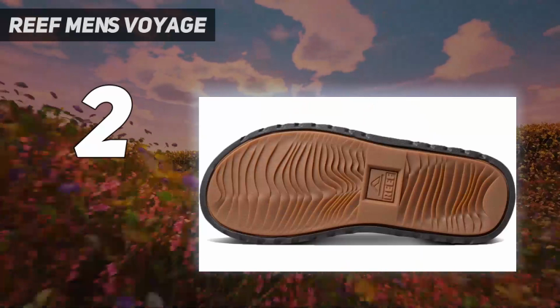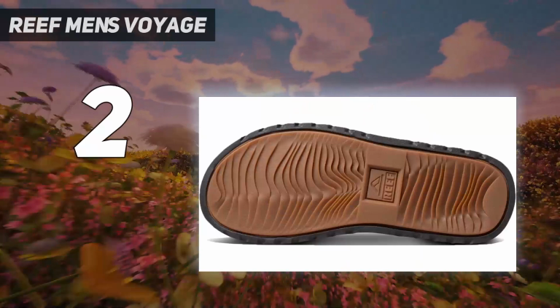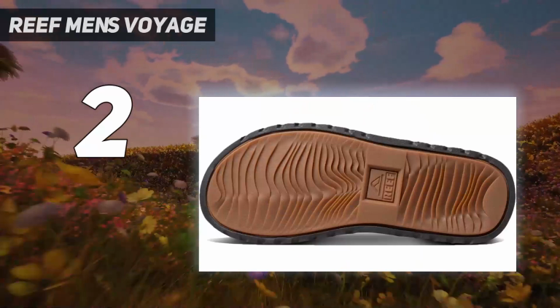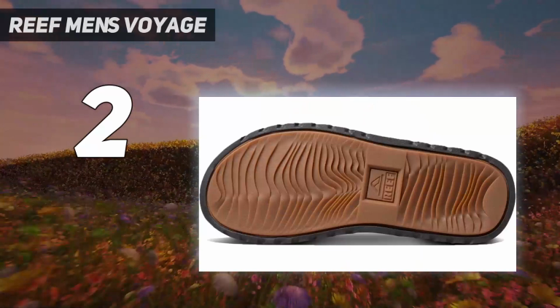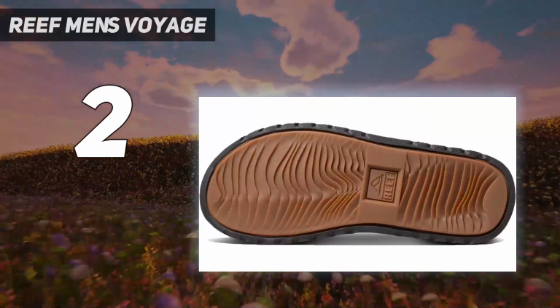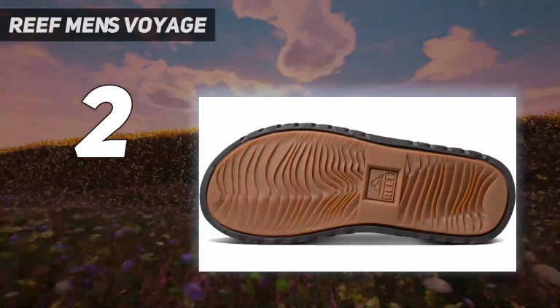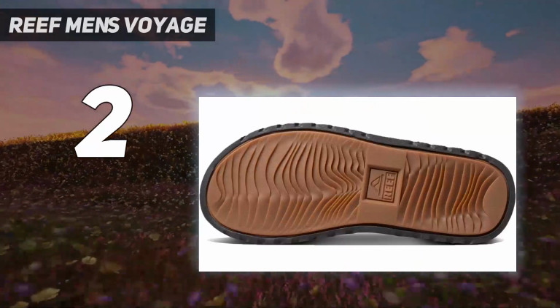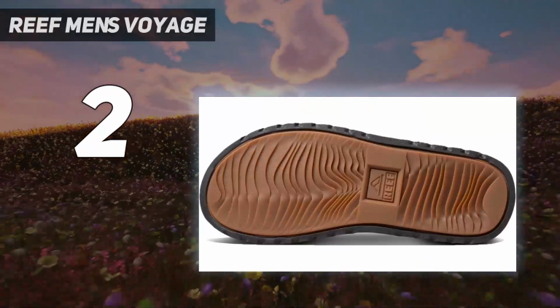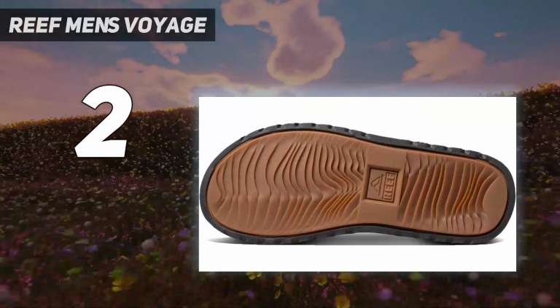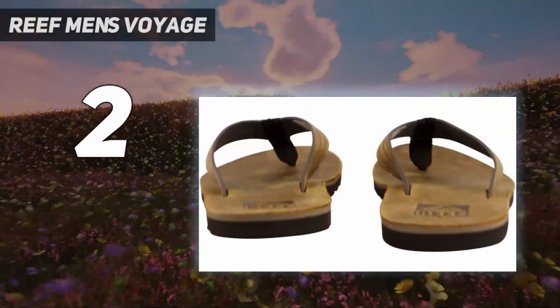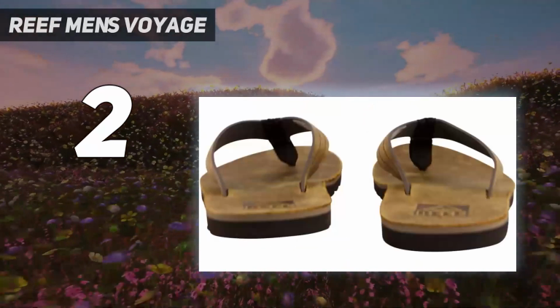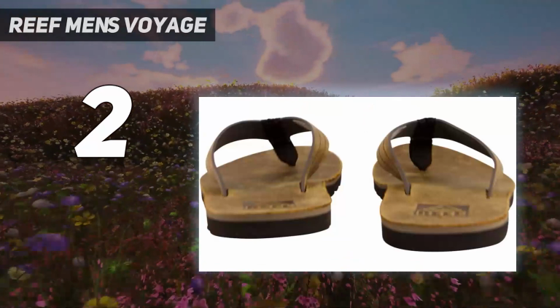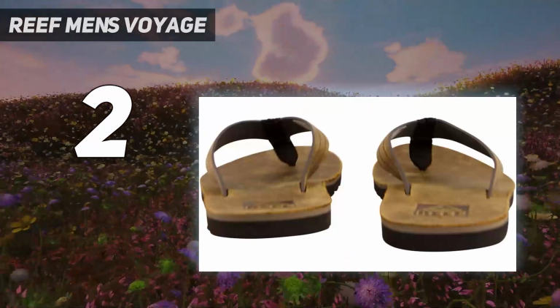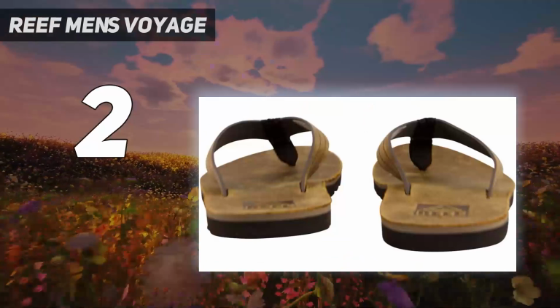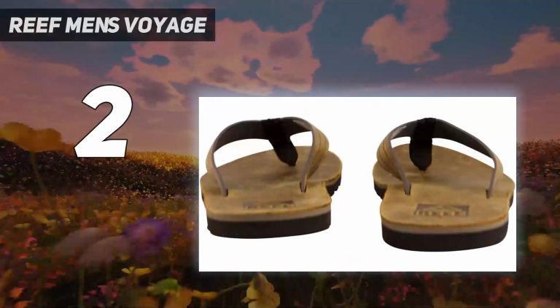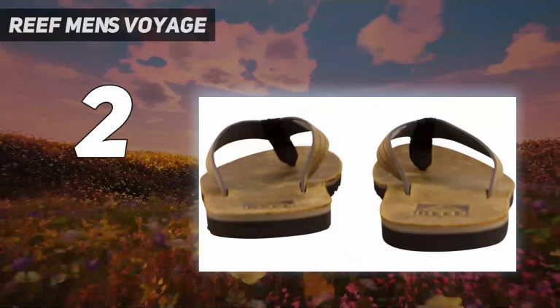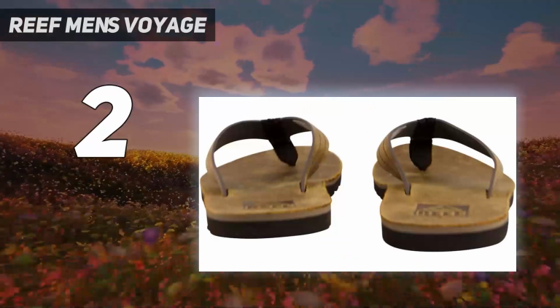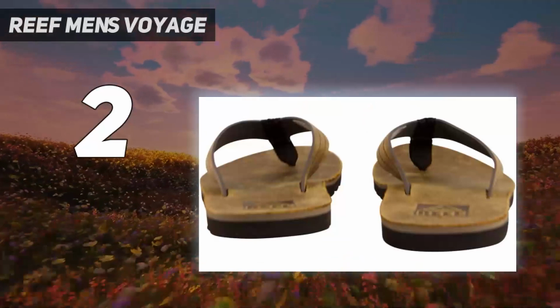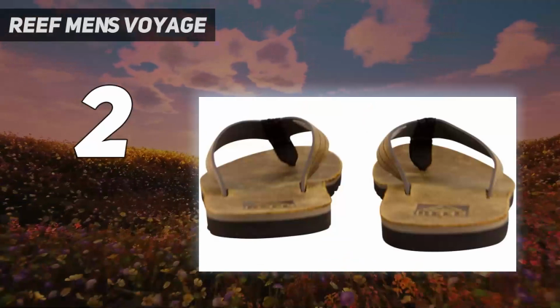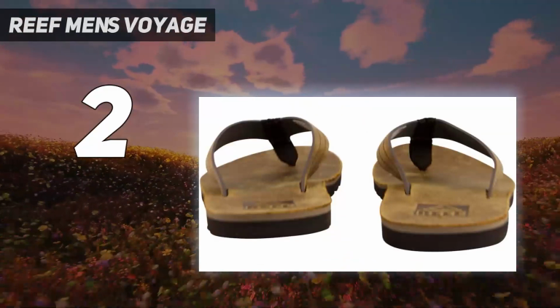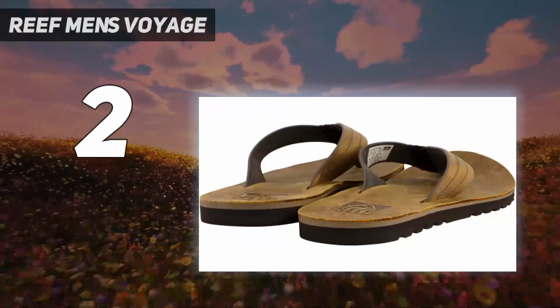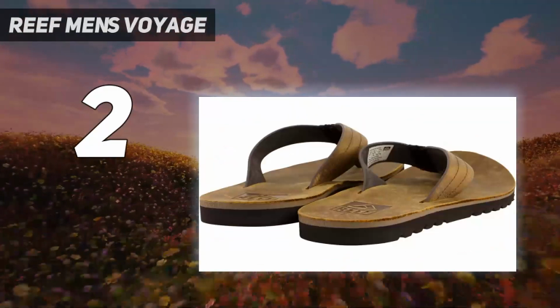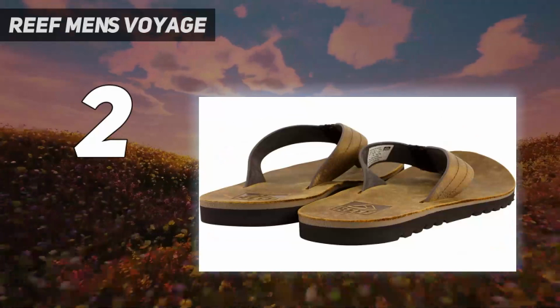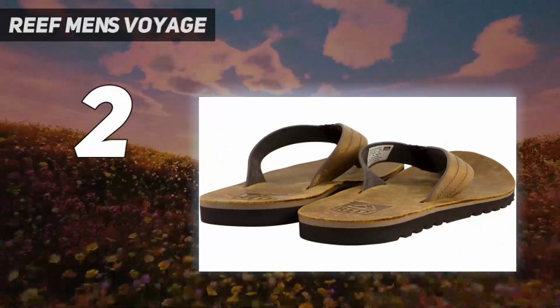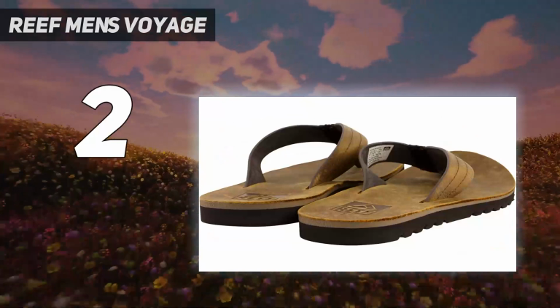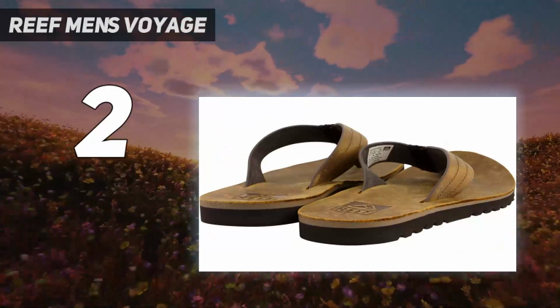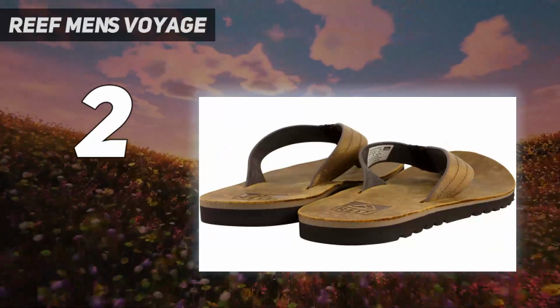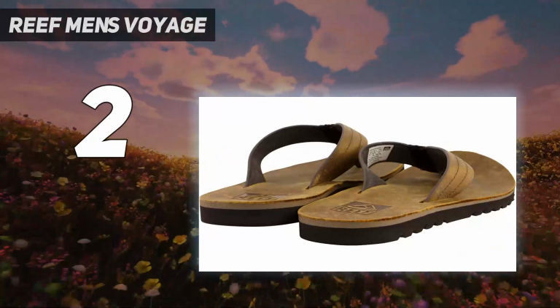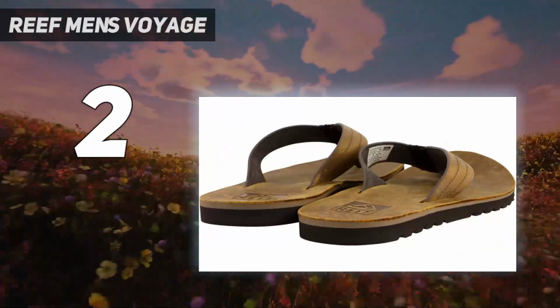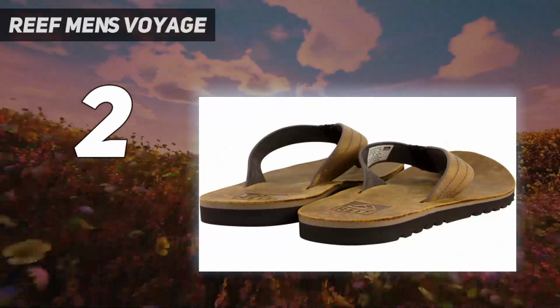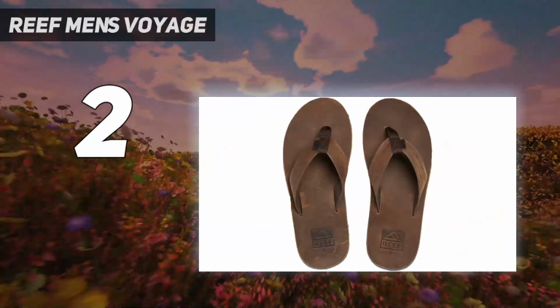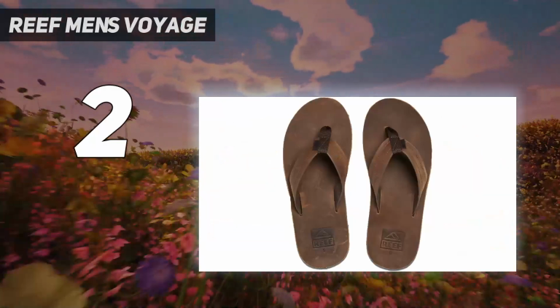However, we can confirm they are very well made and feel durable. They run true to size, so just choose your typical shoe size when purchasing these sandals. If you're looking for a pair of men's flip-flops that will last you for many seasons, these are a great option.